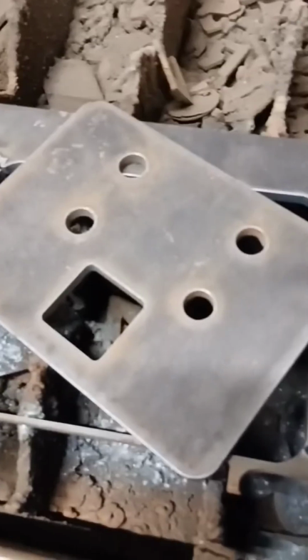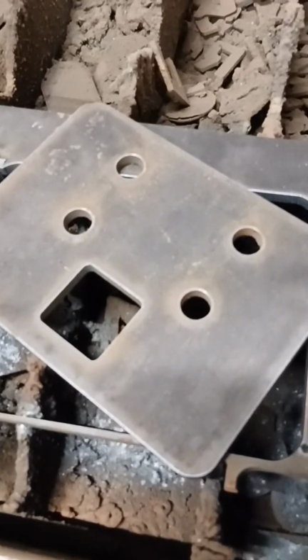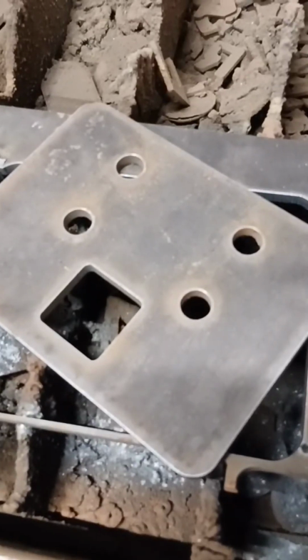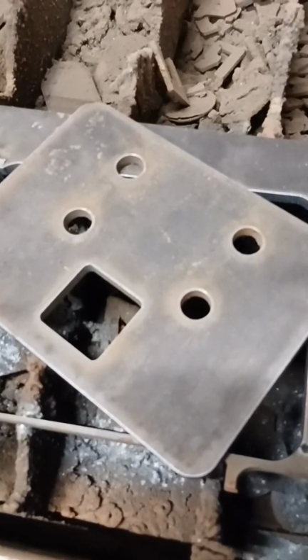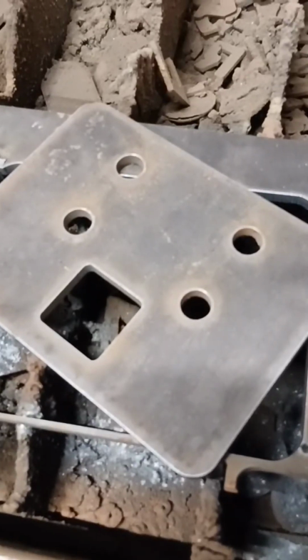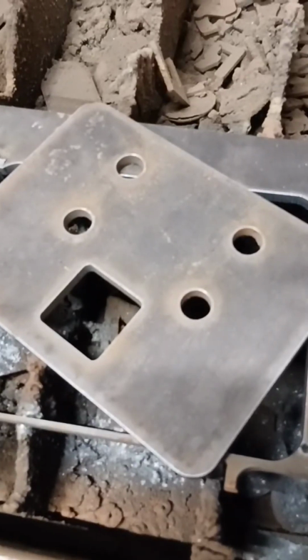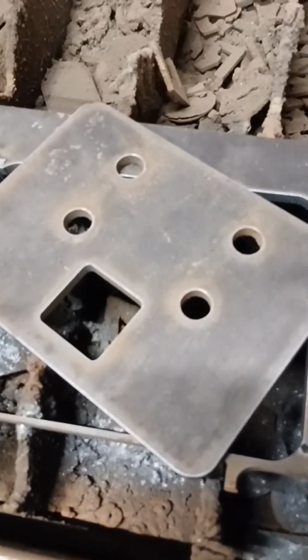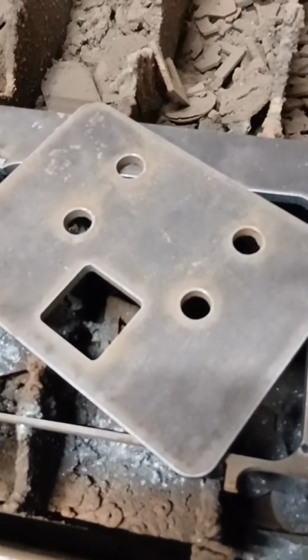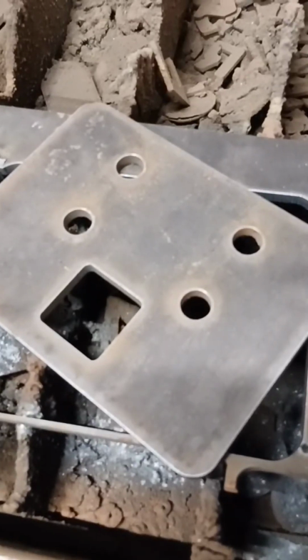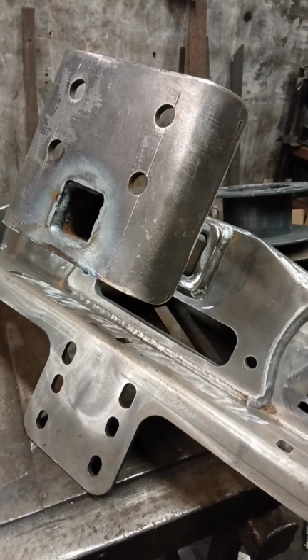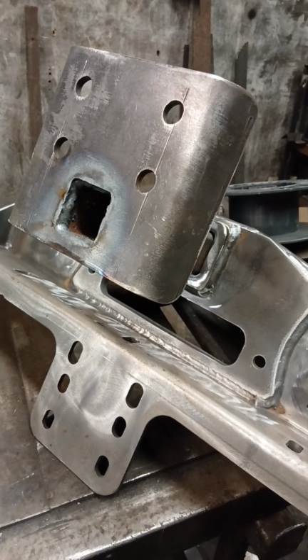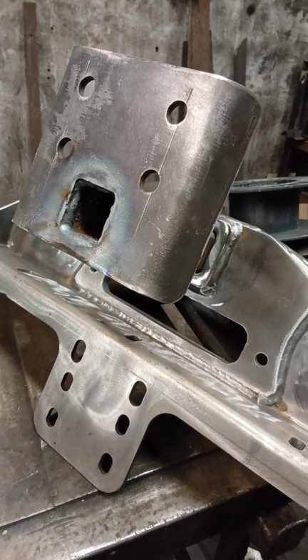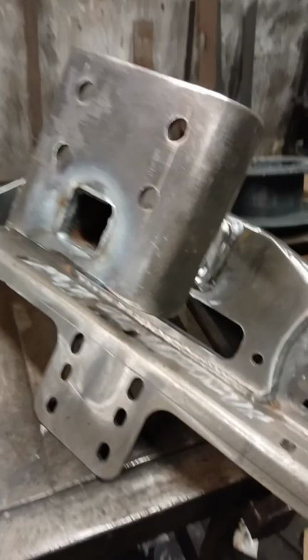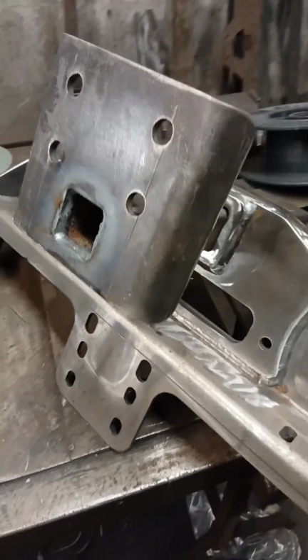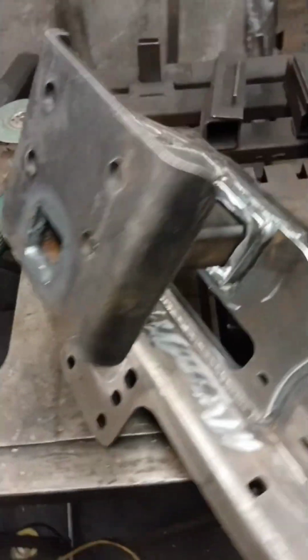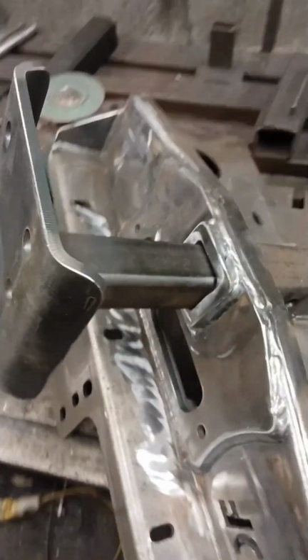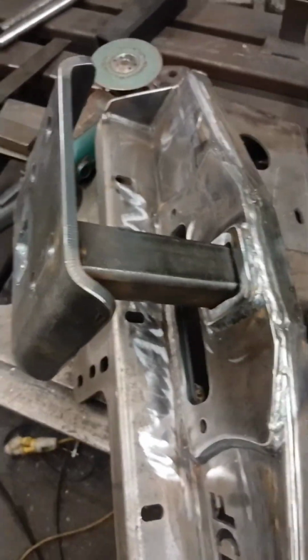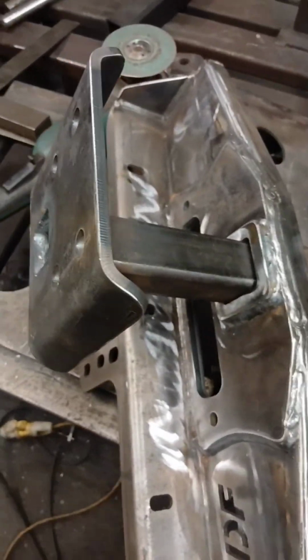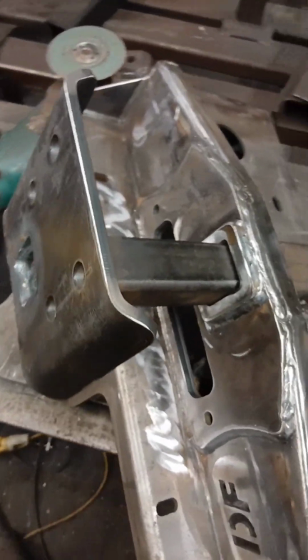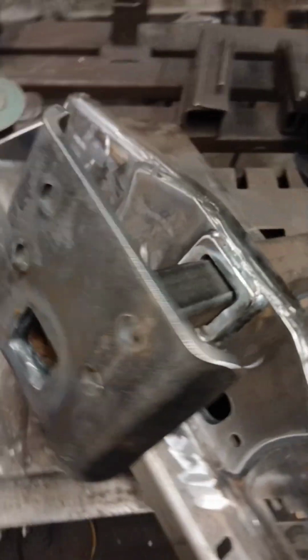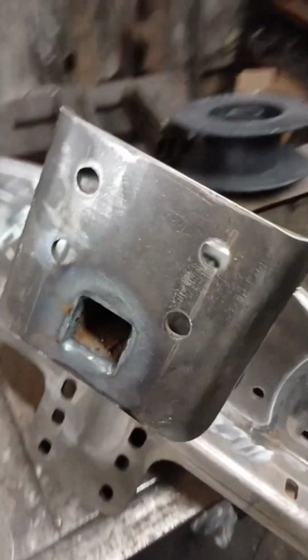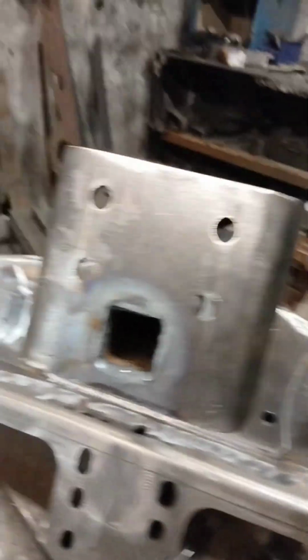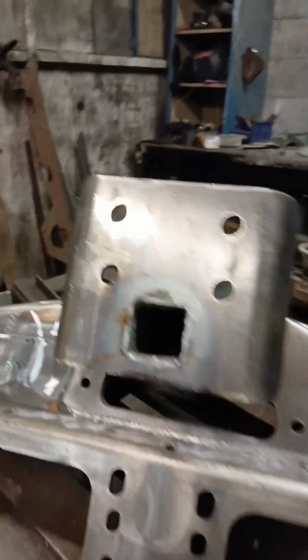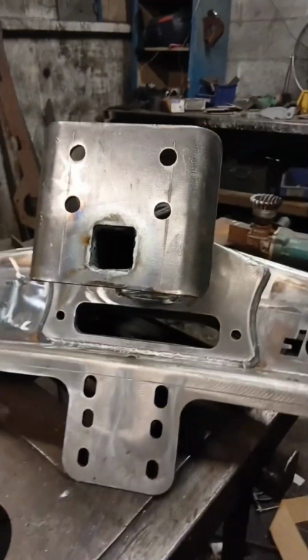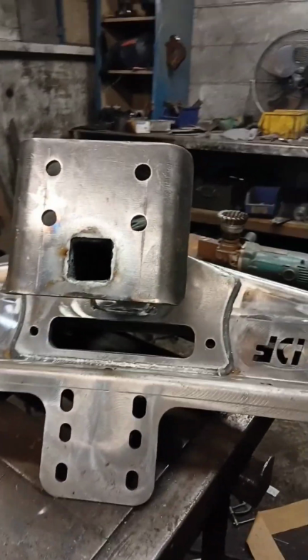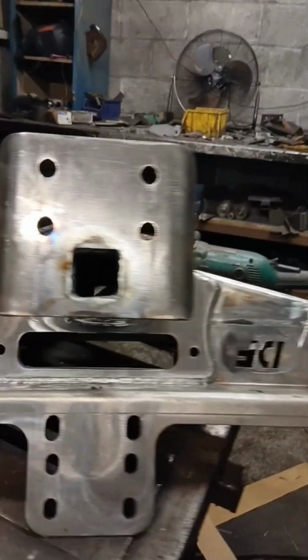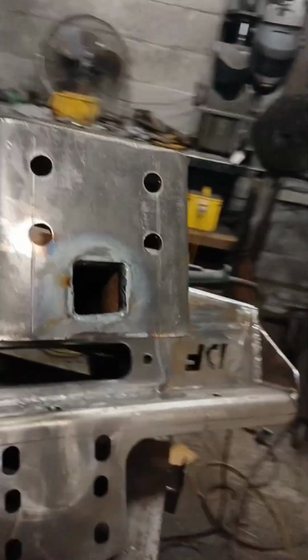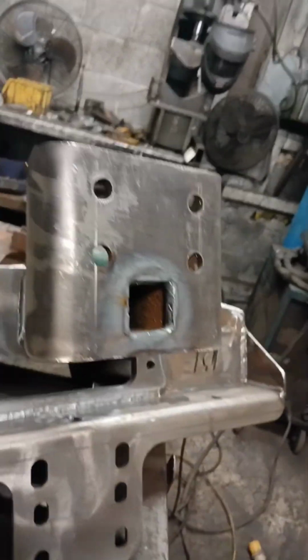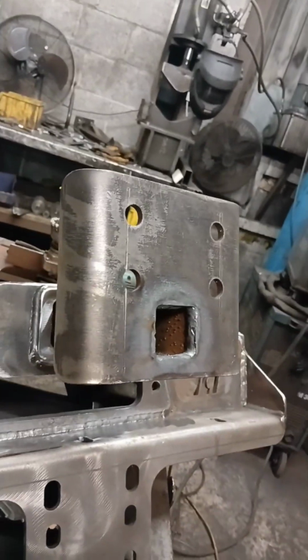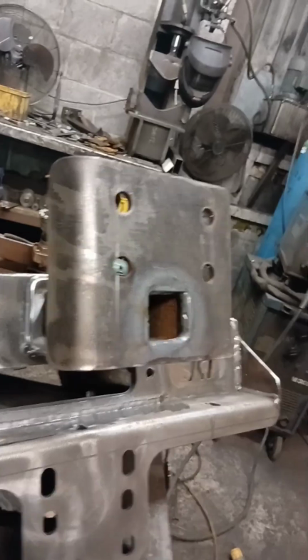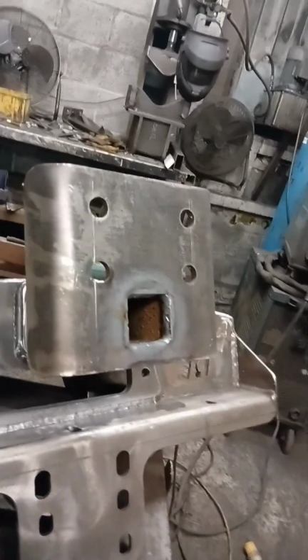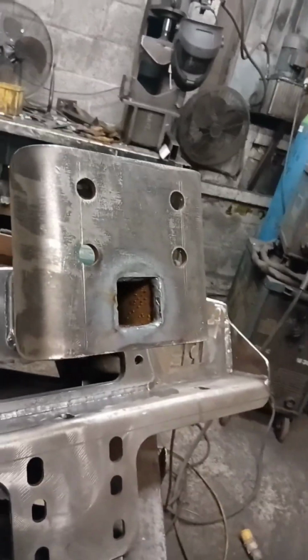So we've got the job there, it's all cut ready, and then we're just ready to weld it and bend it up on the bender and fit it to the finished job. There we go, there's a picture of it there.